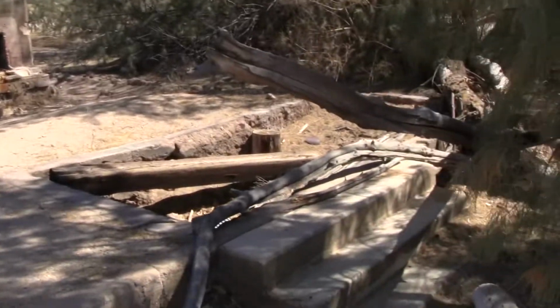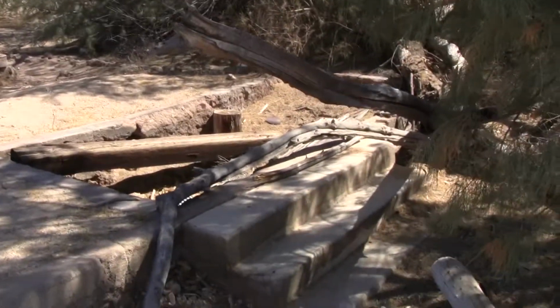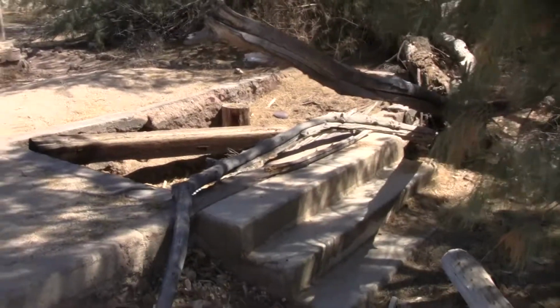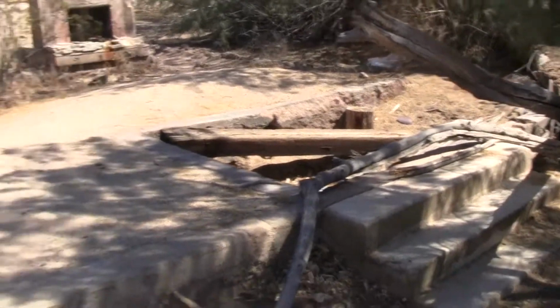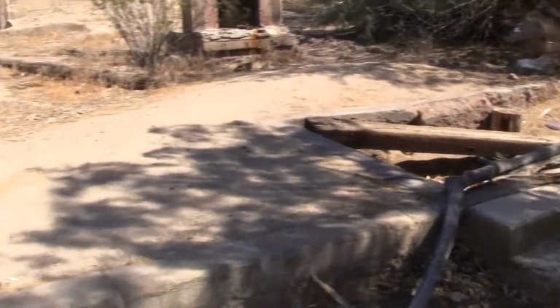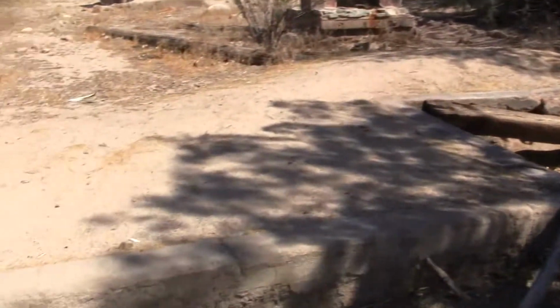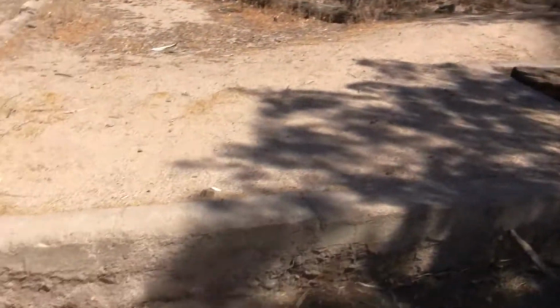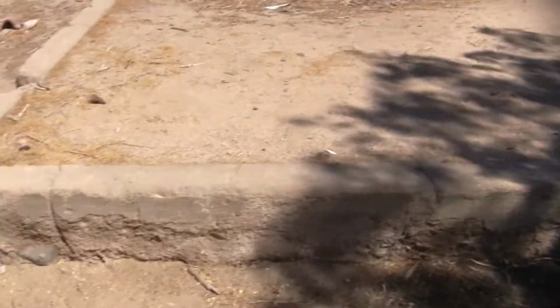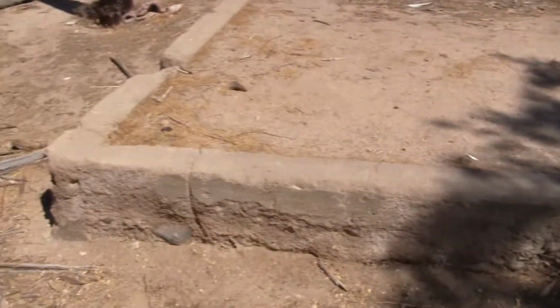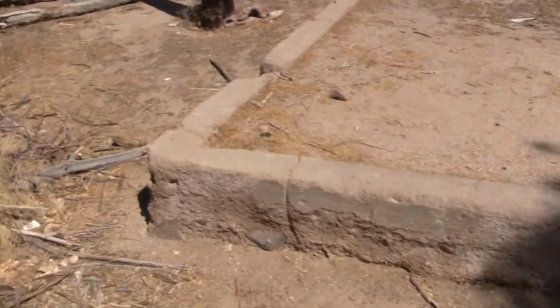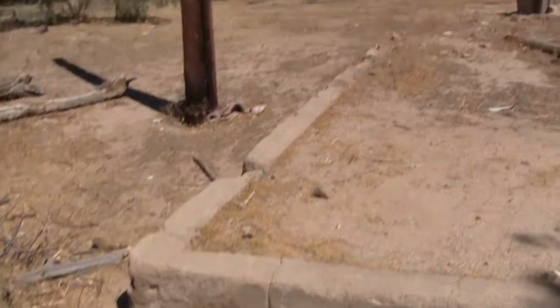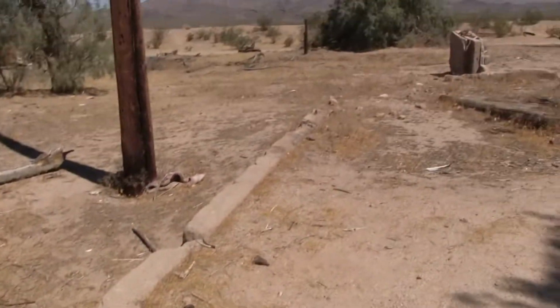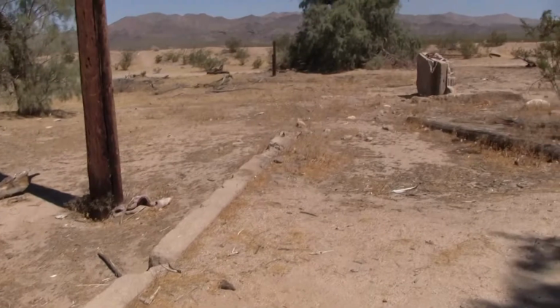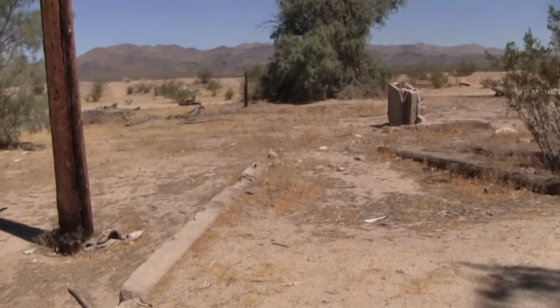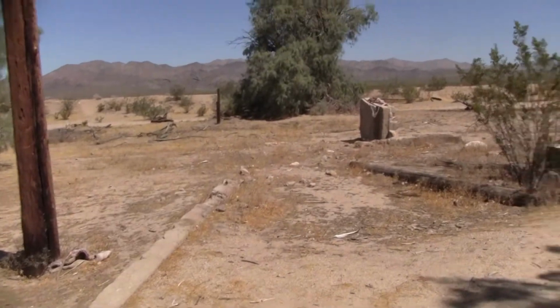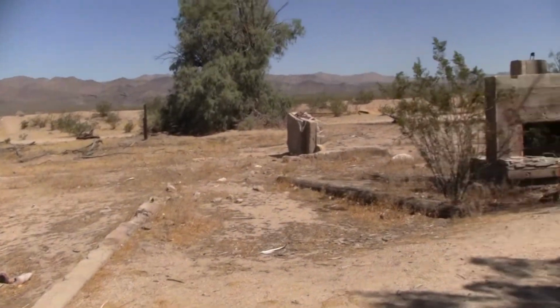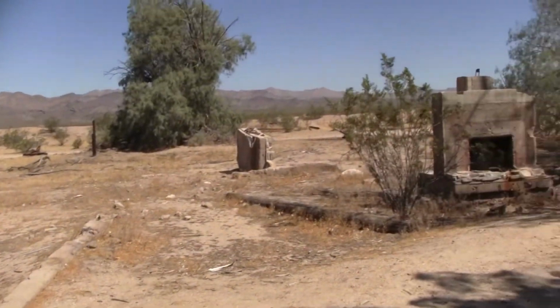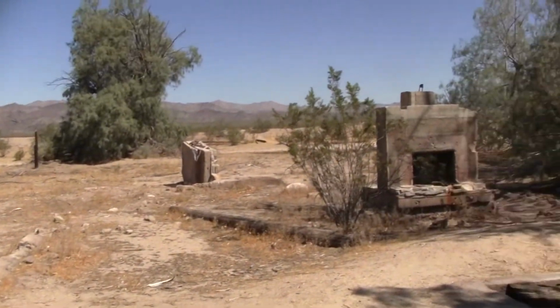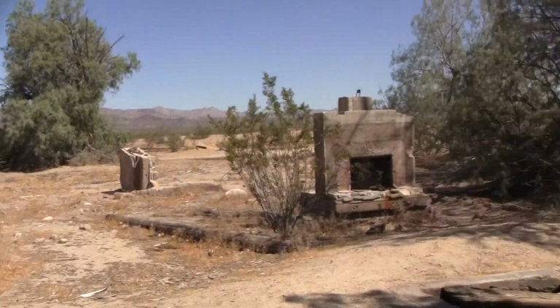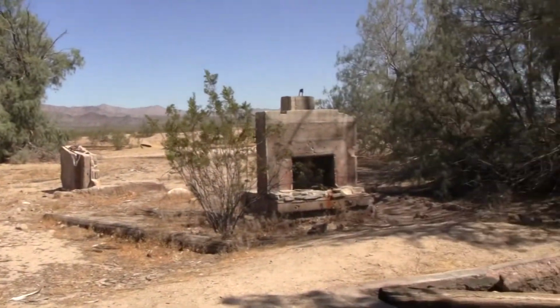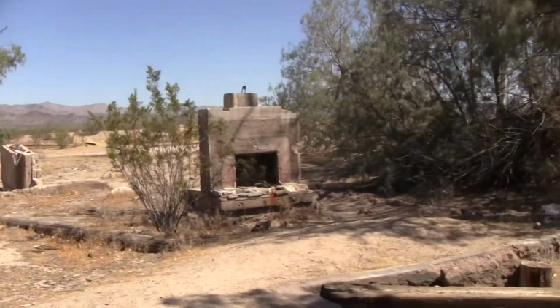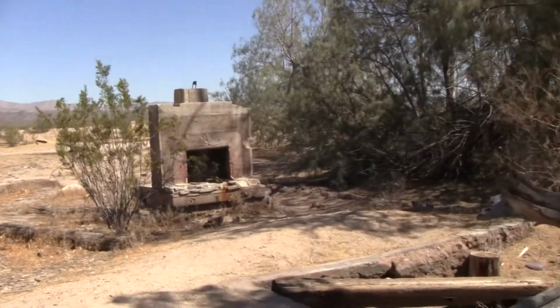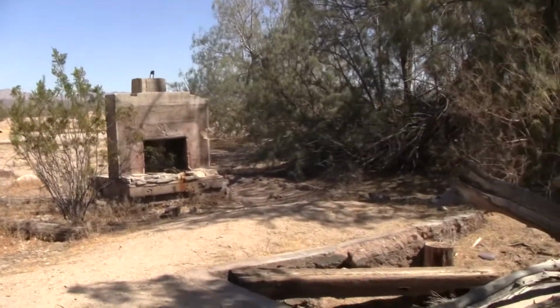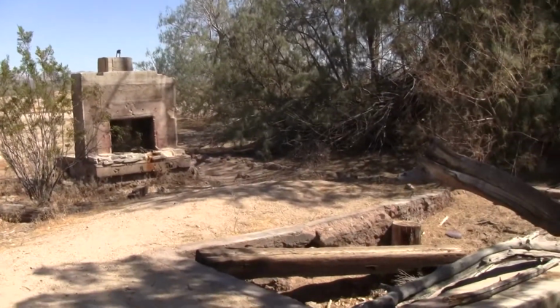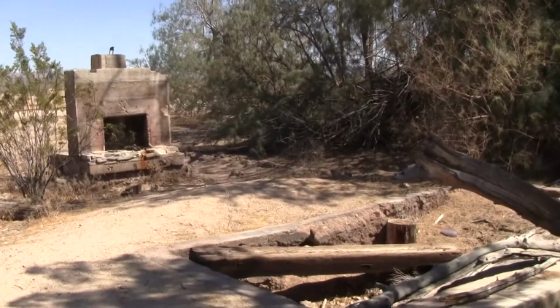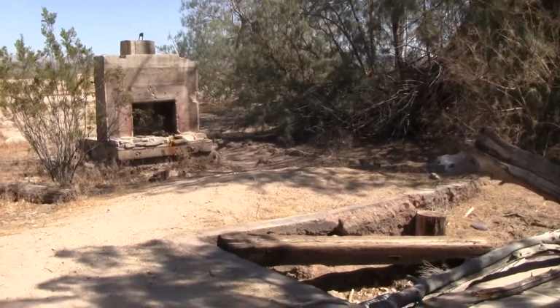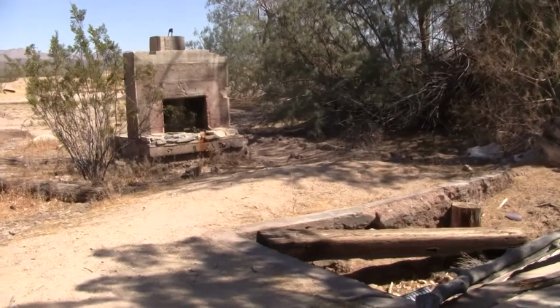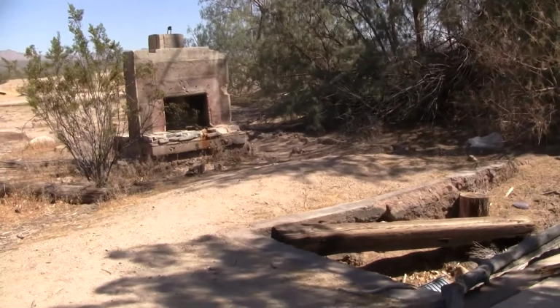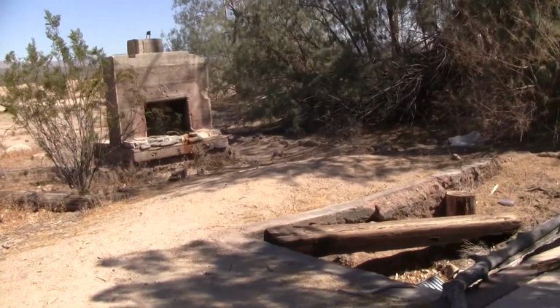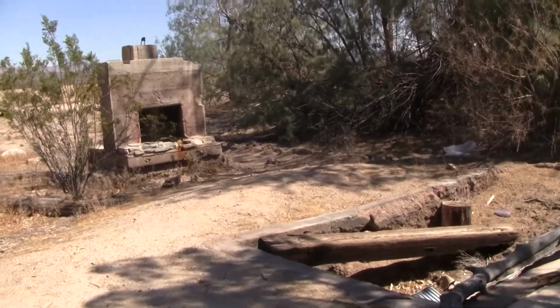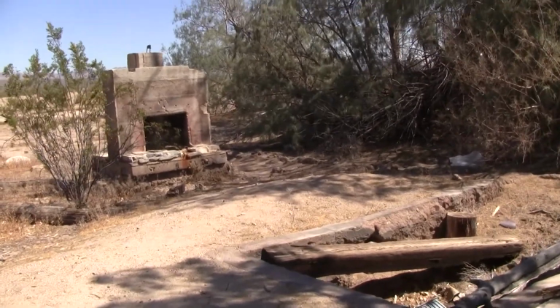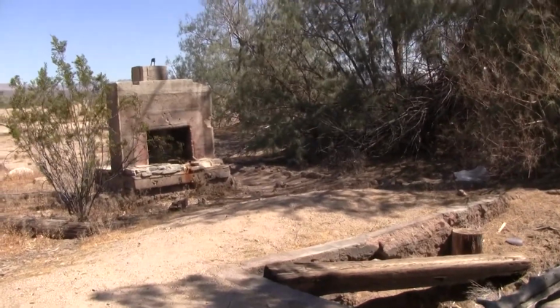Here's a quick video of some abandoned areas in Kilso, California, in the Mojave Desert. It's like almost central Mojave.